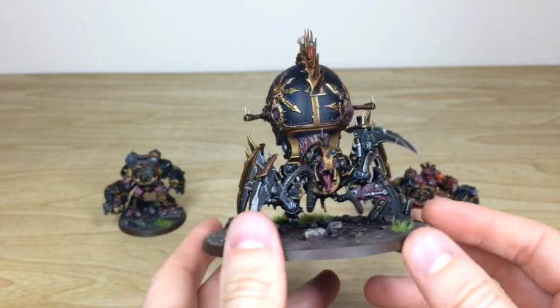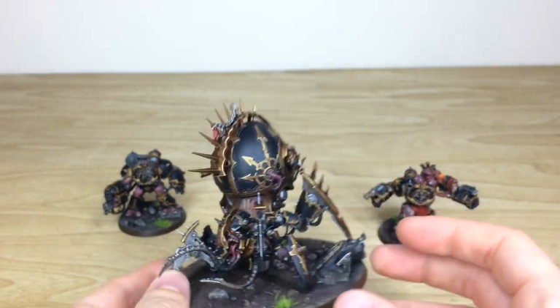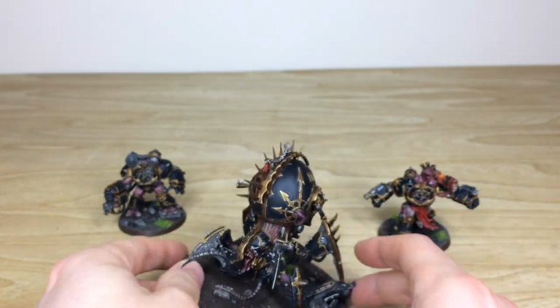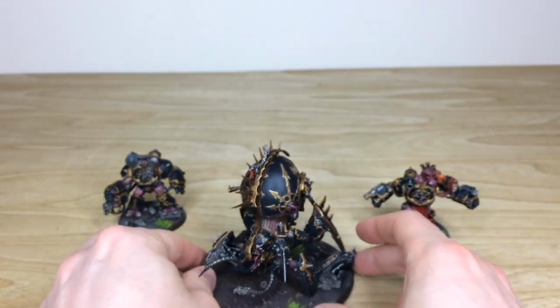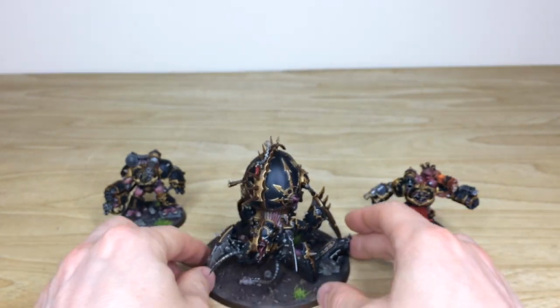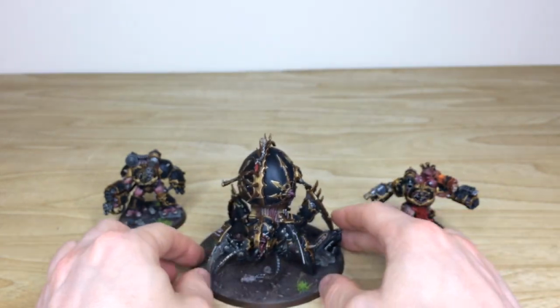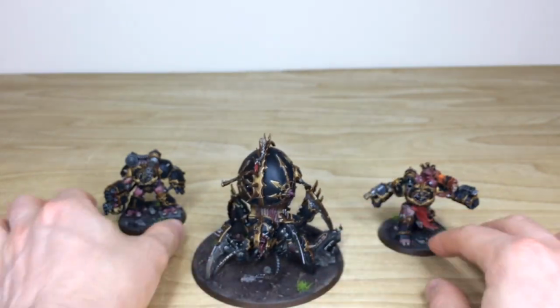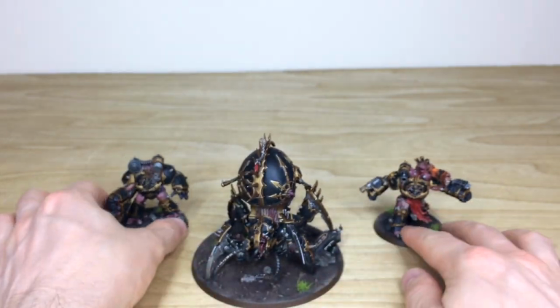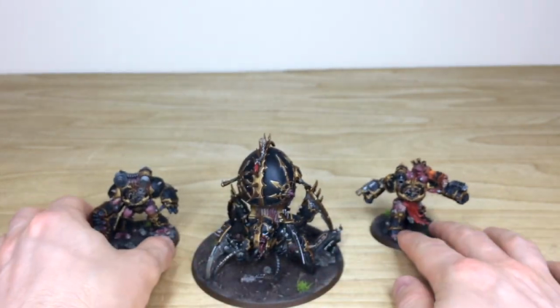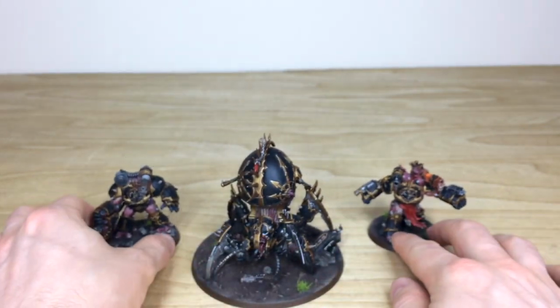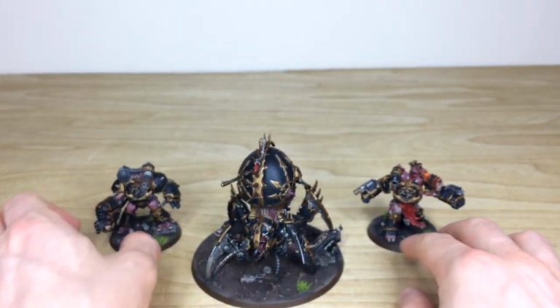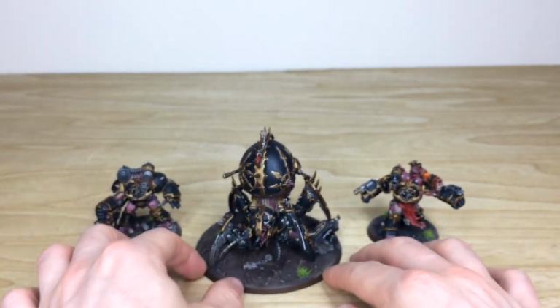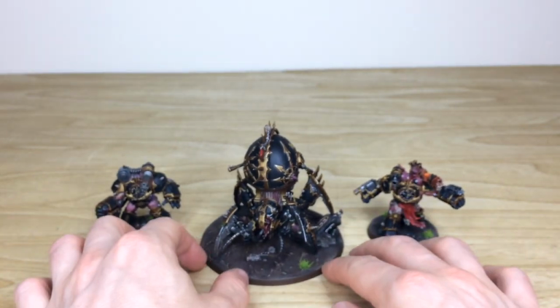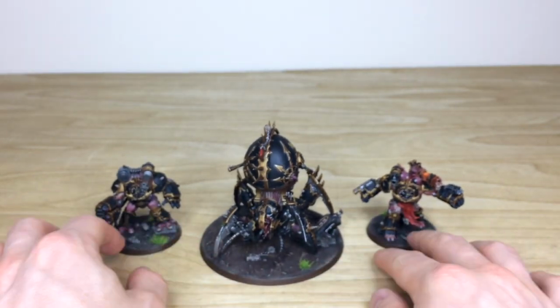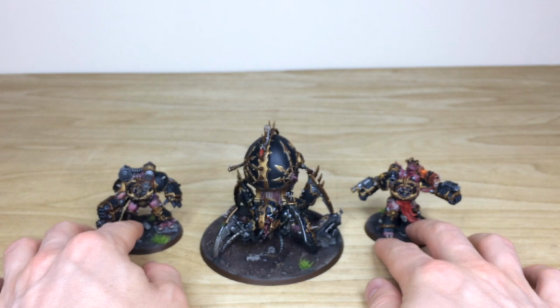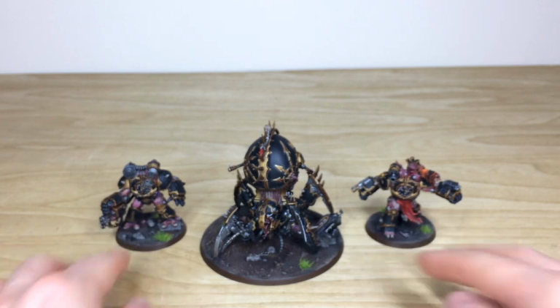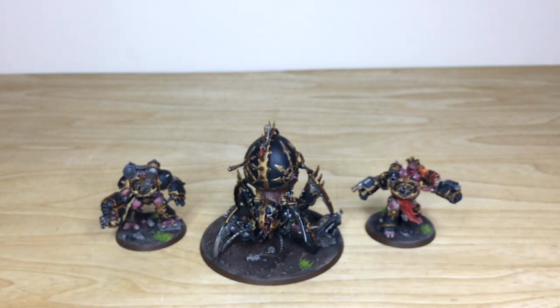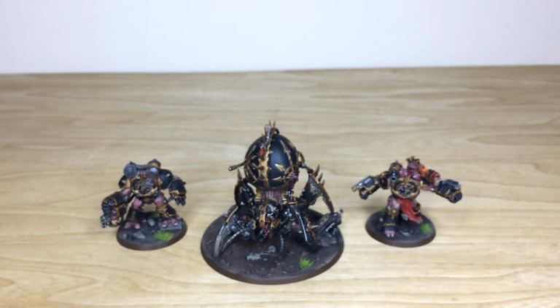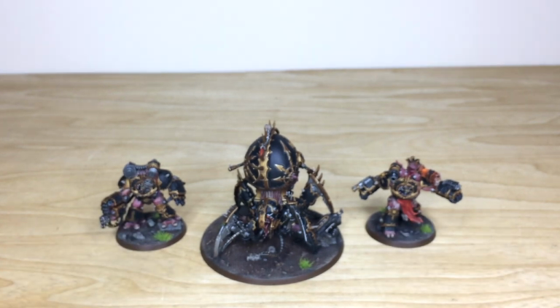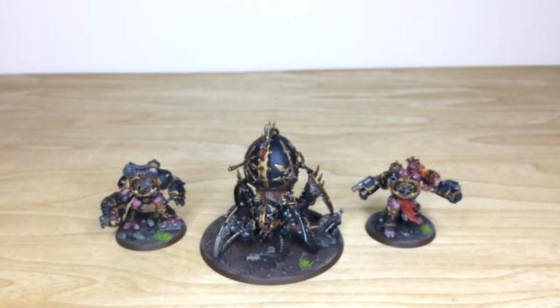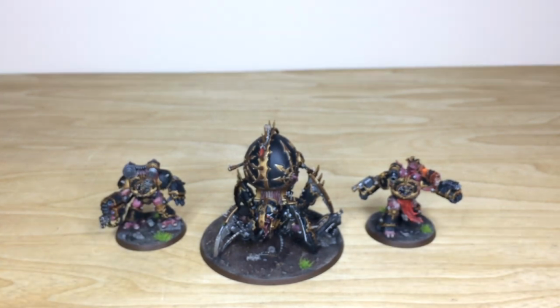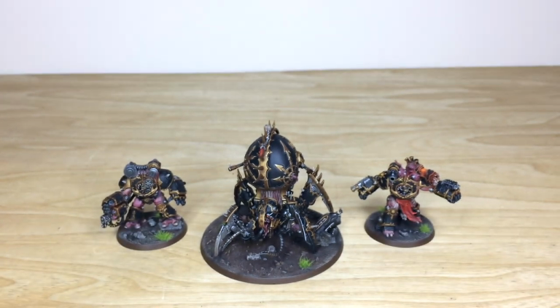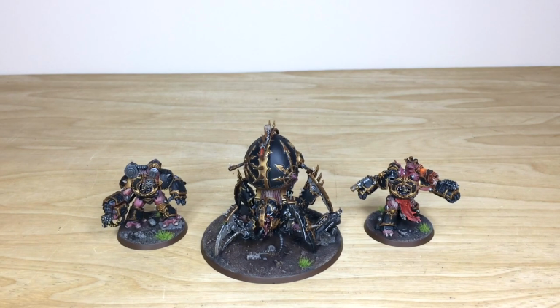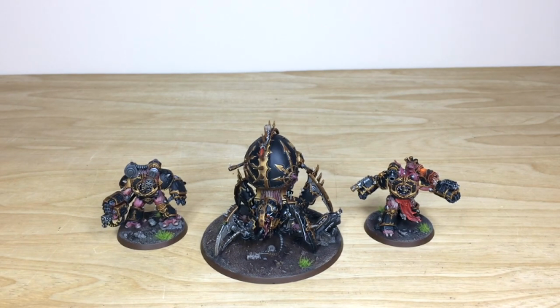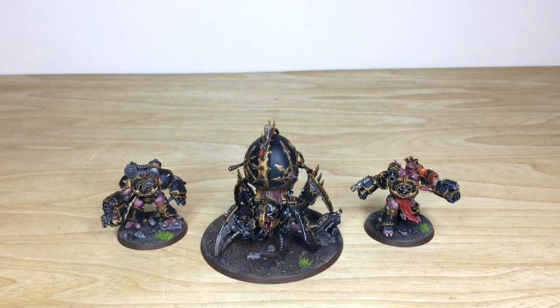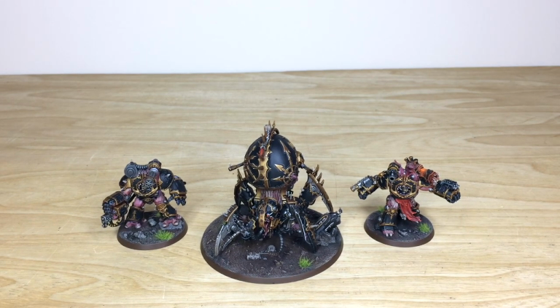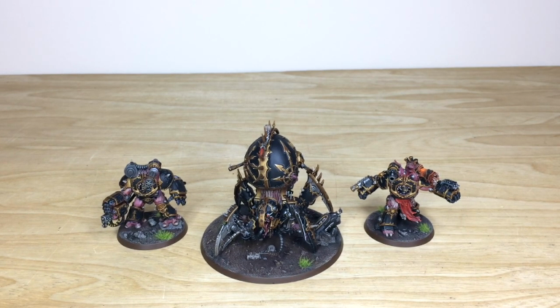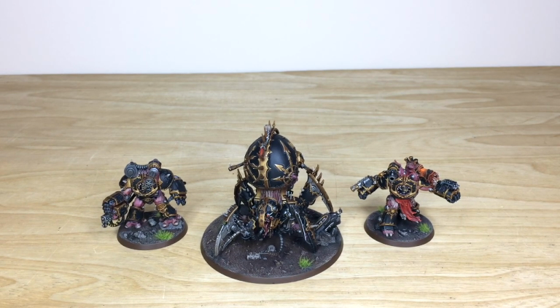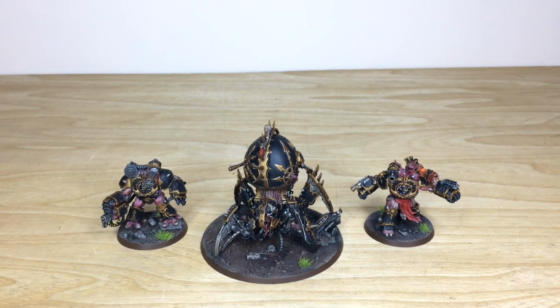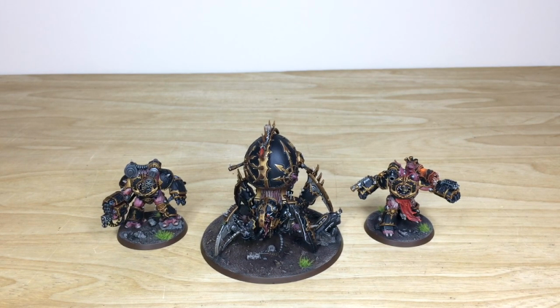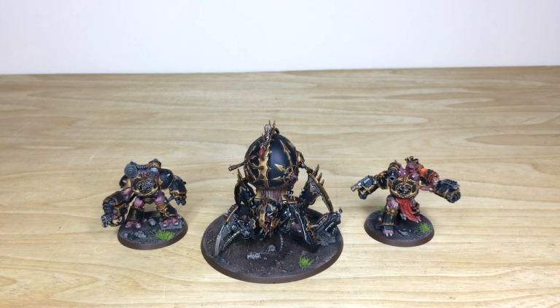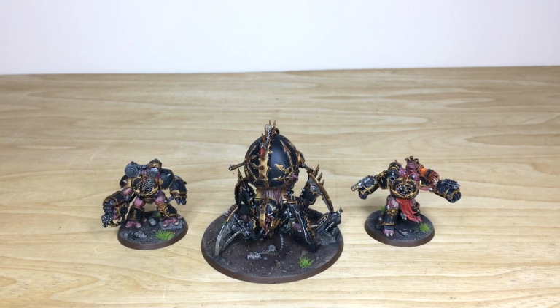That's the Daemon Engine, guys — I do hope you like it. We're back in a second to have a look at the force in all its glory, and you can find out a bit more on how to take a commission out with us here at Siege.